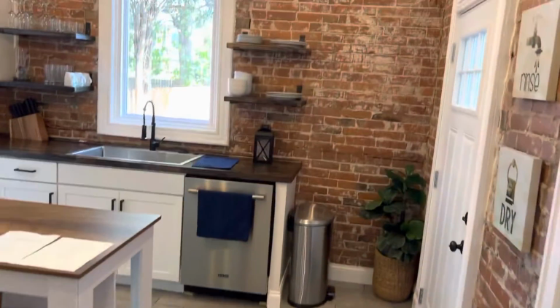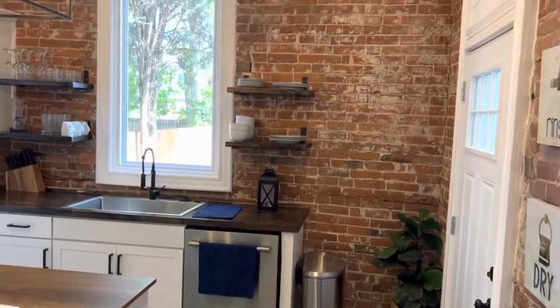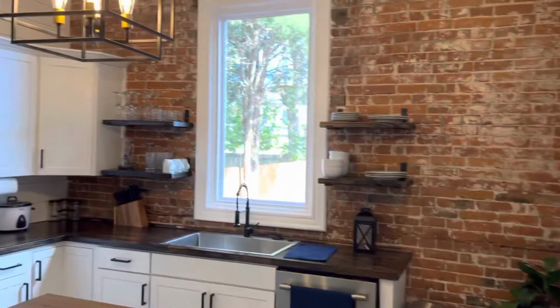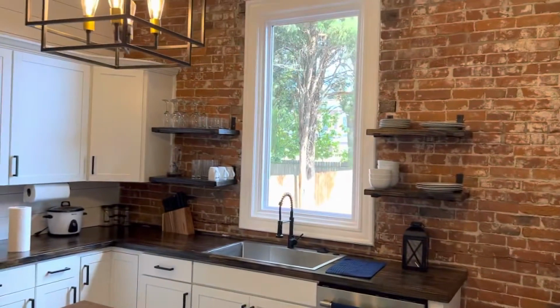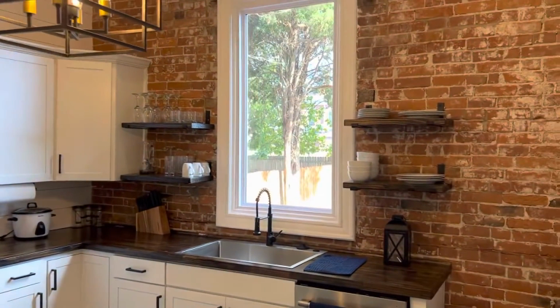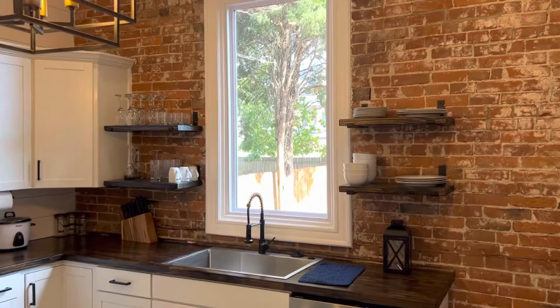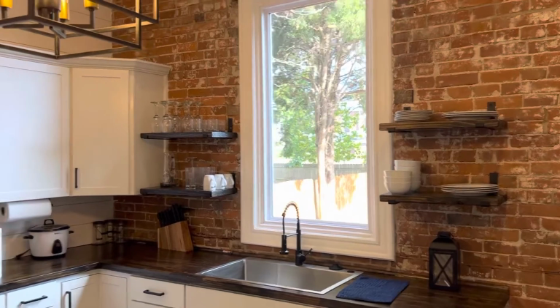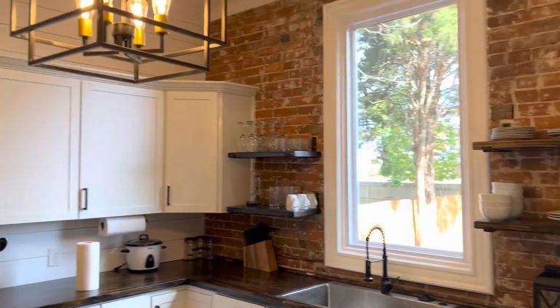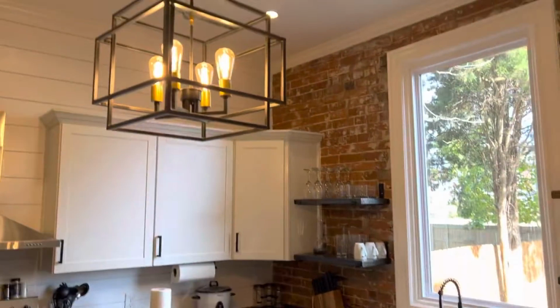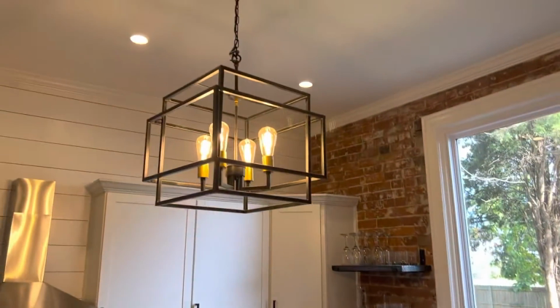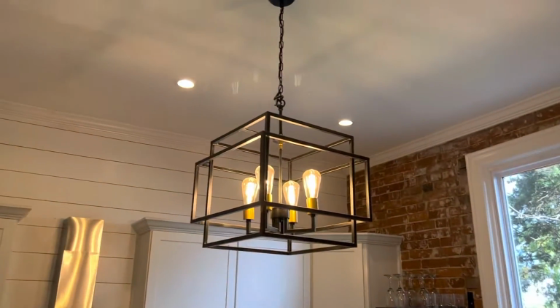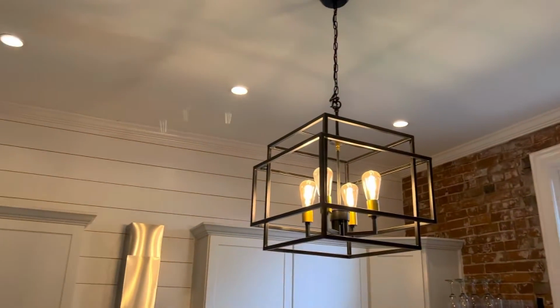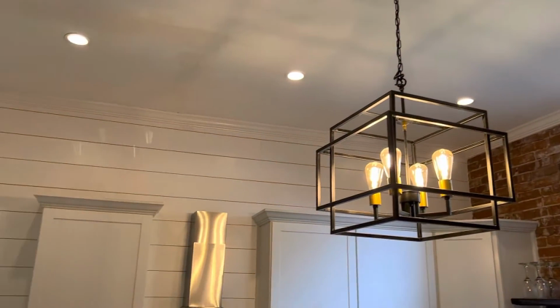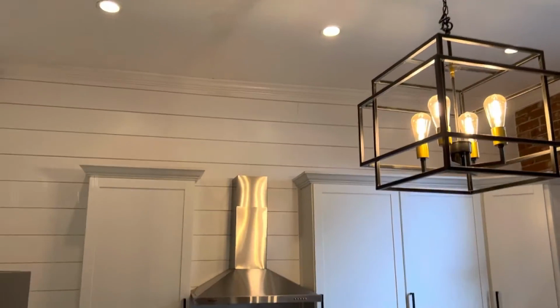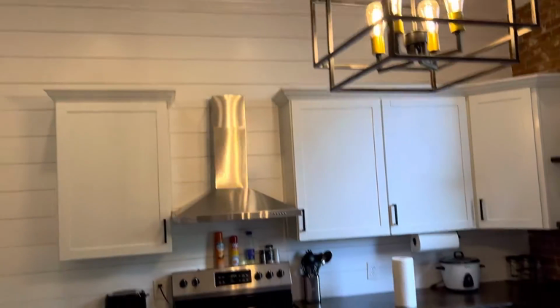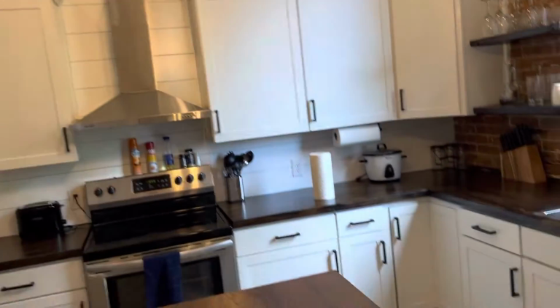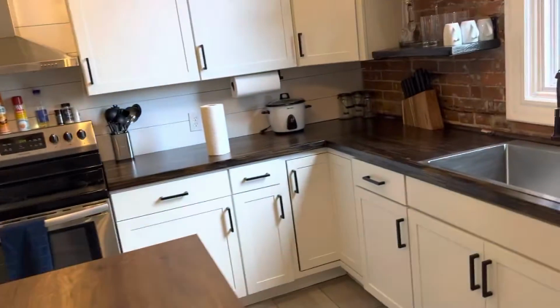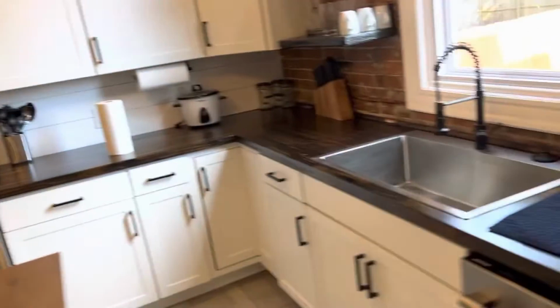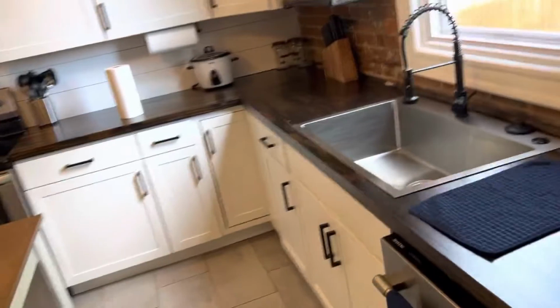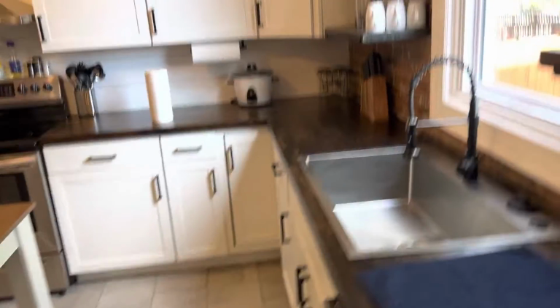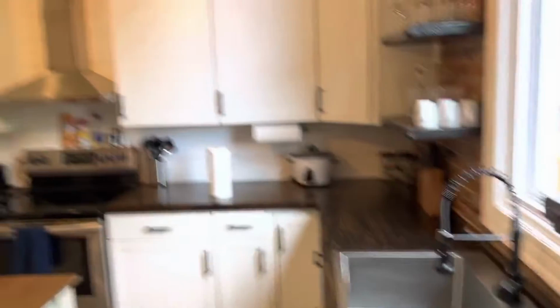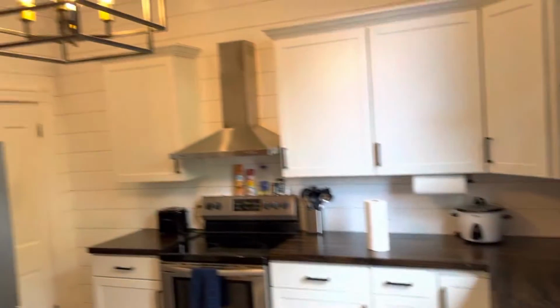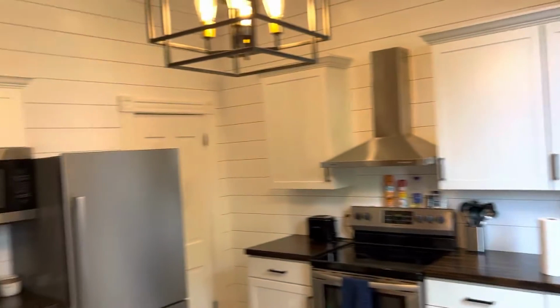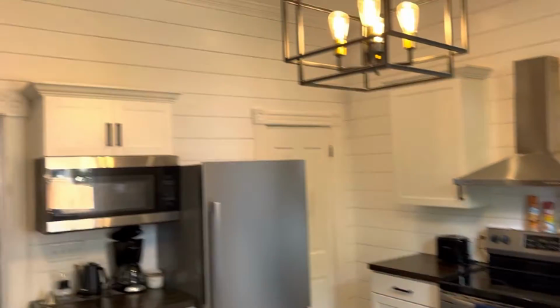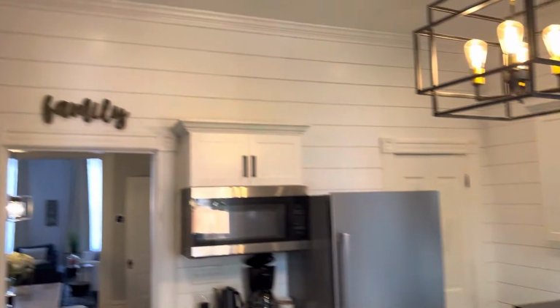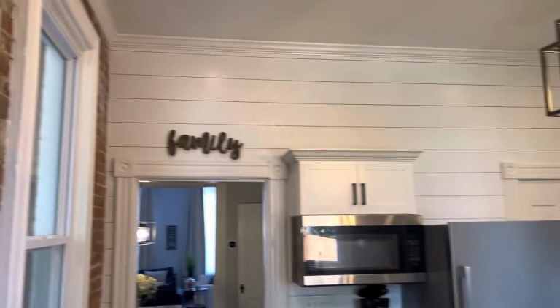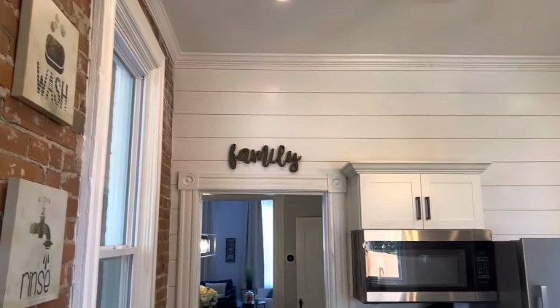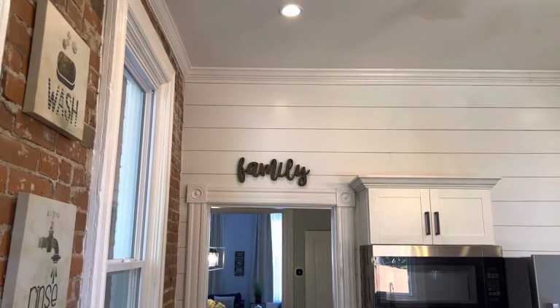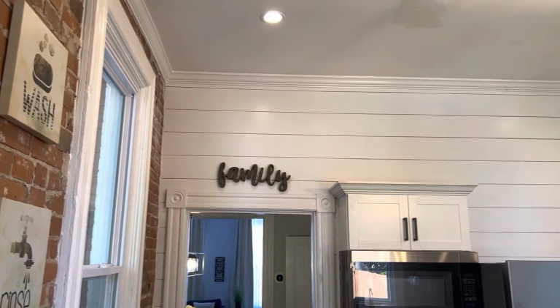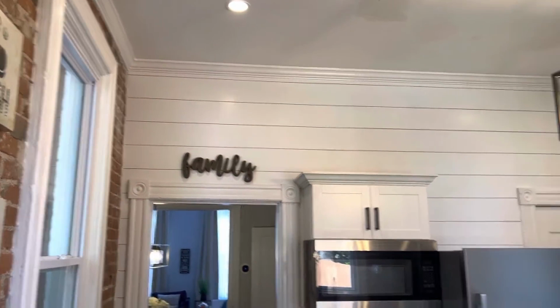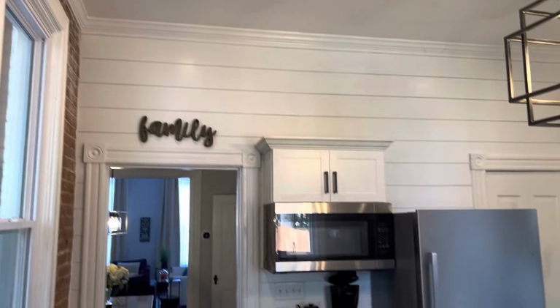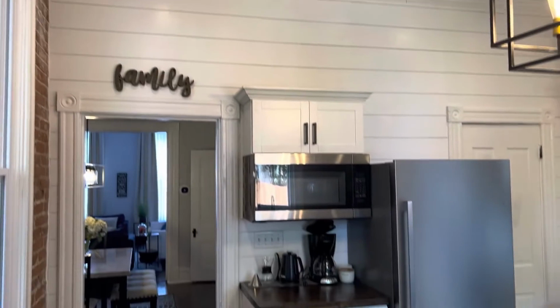You have exposed brick and floating shelves. We went with shiplap for all the walls in the kitchen other than the exposed brick, and I think it turned out awesome.